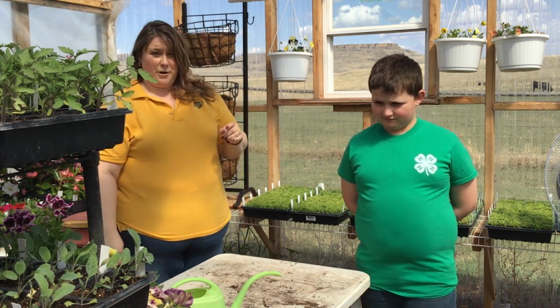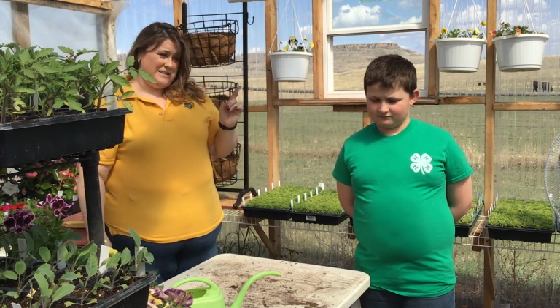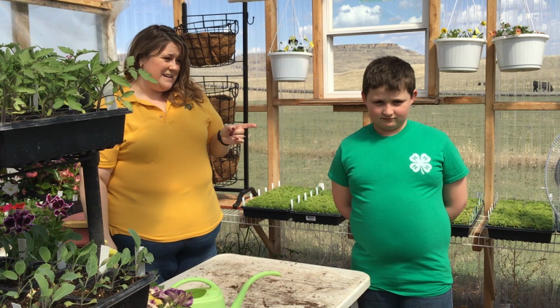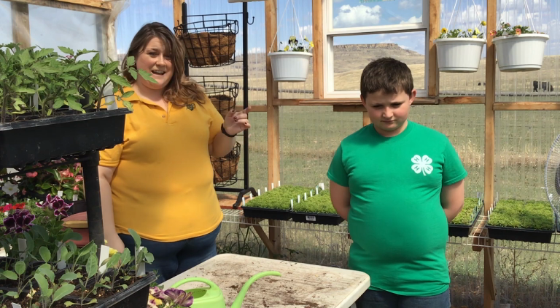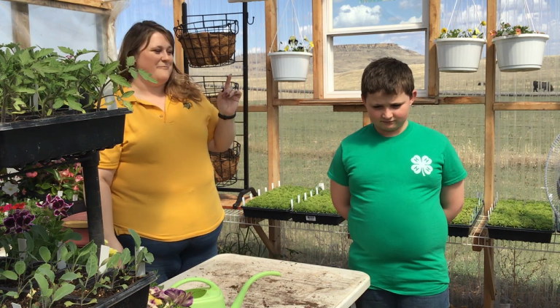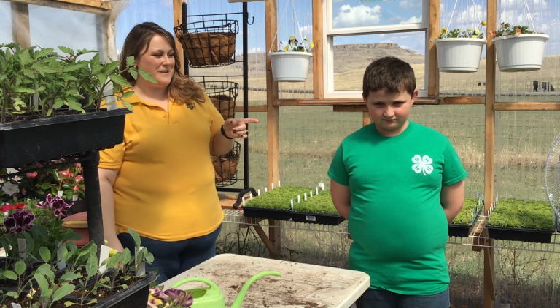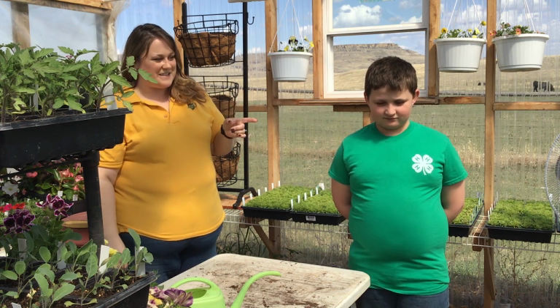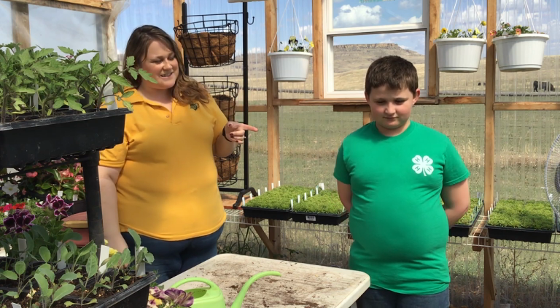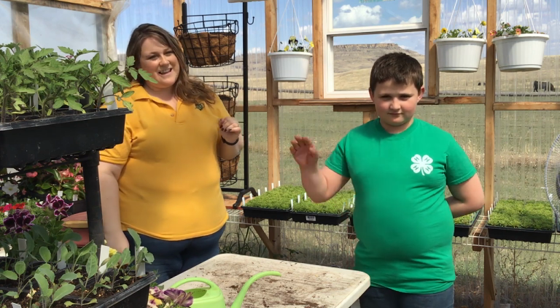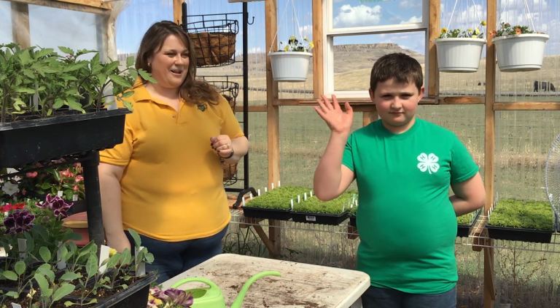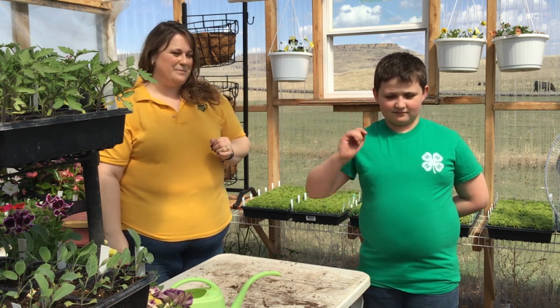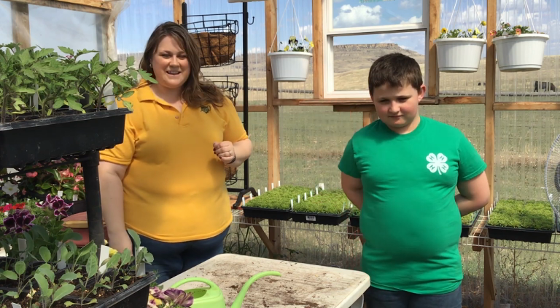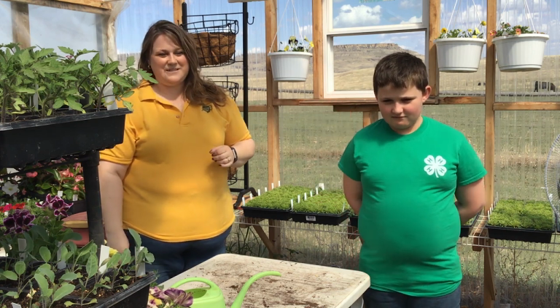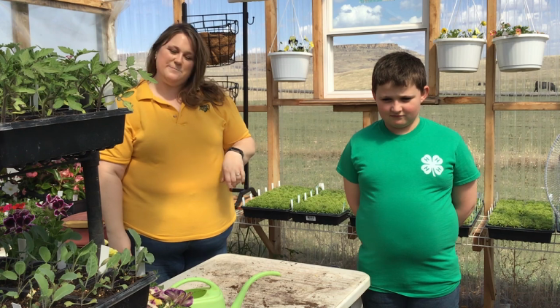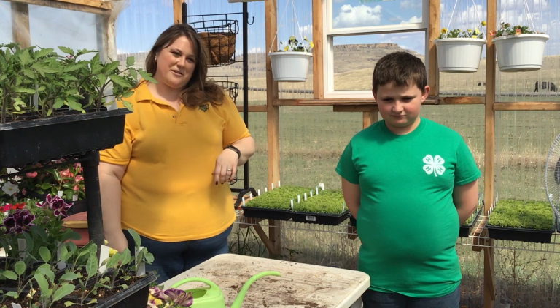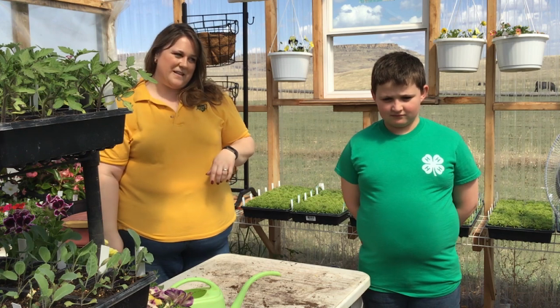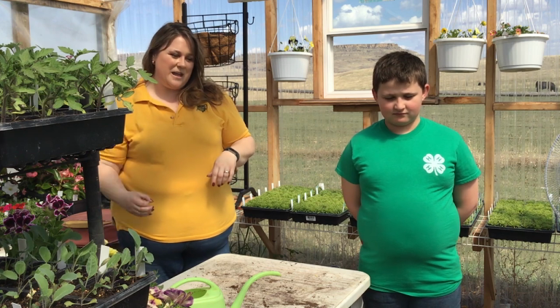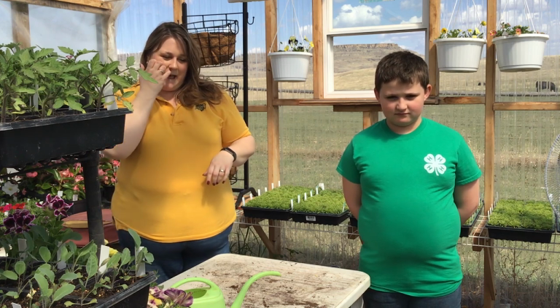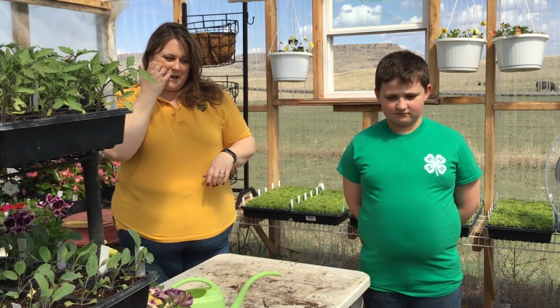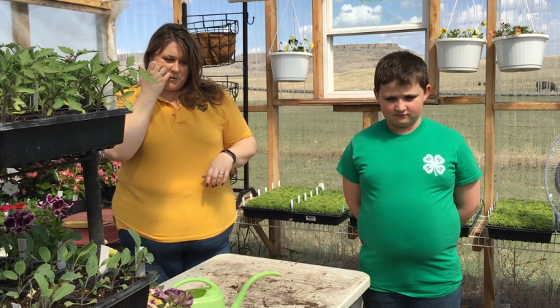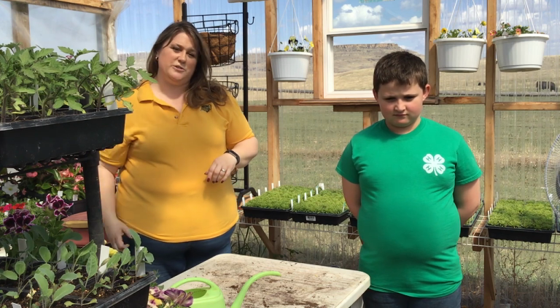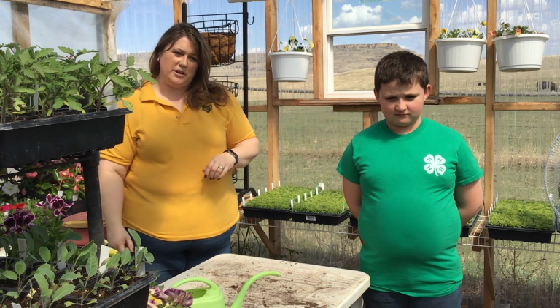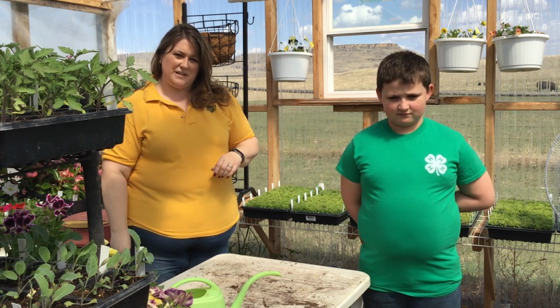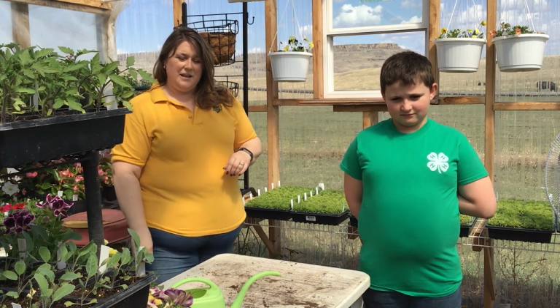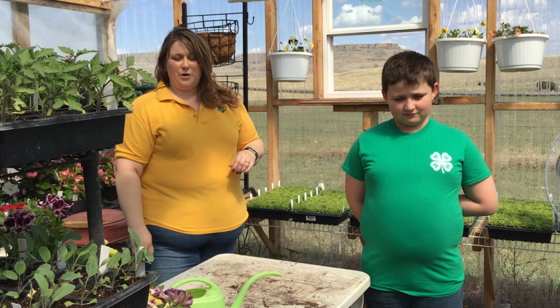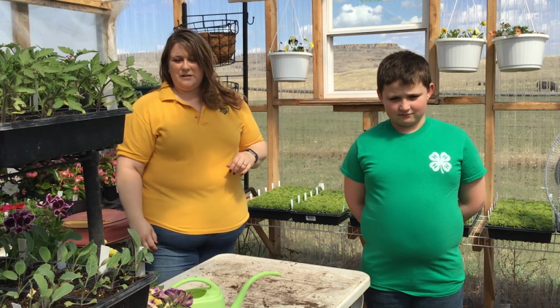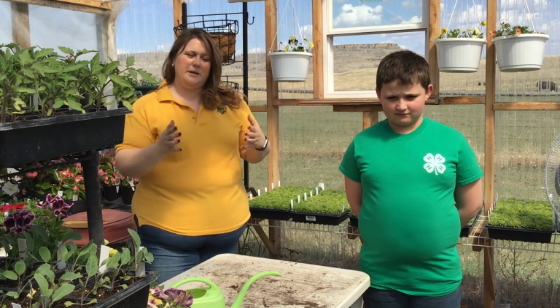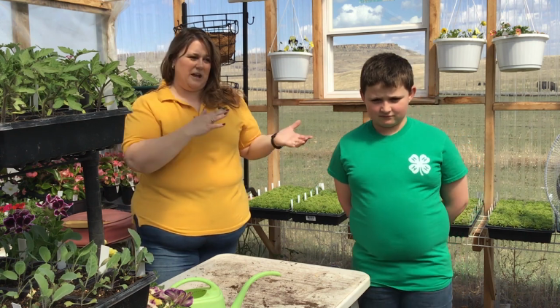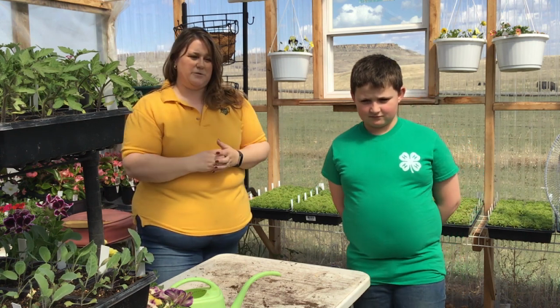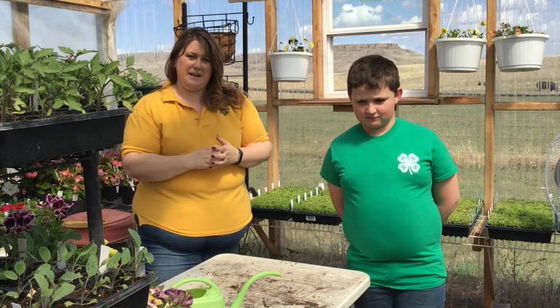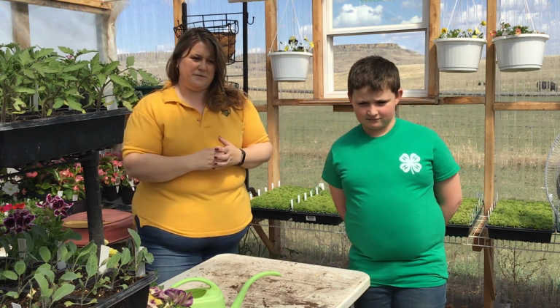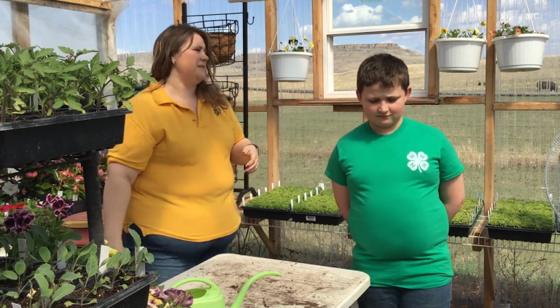Part of our distance learning today, I have my son with me — this is Gus. He's going to help me do the planting. He's a 4-H member here in Golden Valley County and he does horticulture as one of his 4-H projects, so he's going to help me with the transplanting as we do the video today.